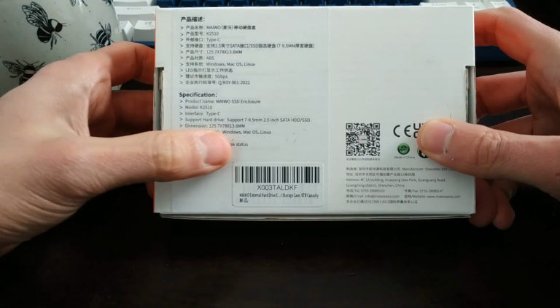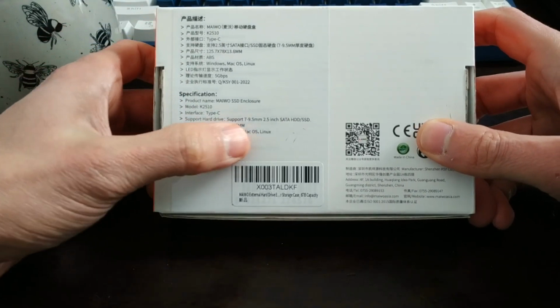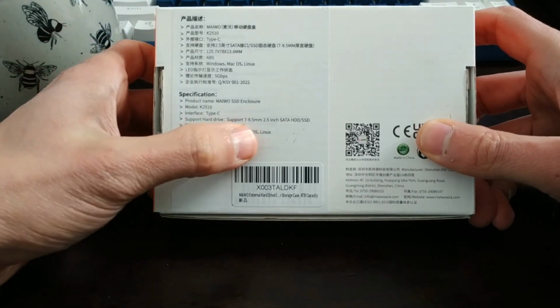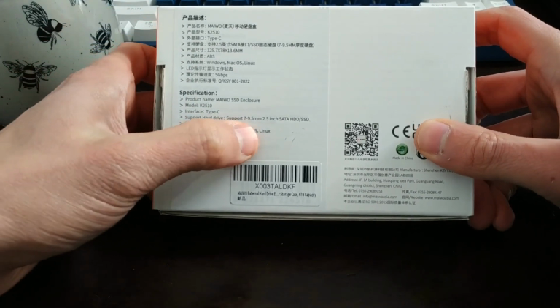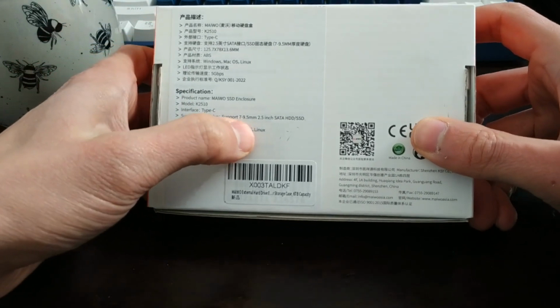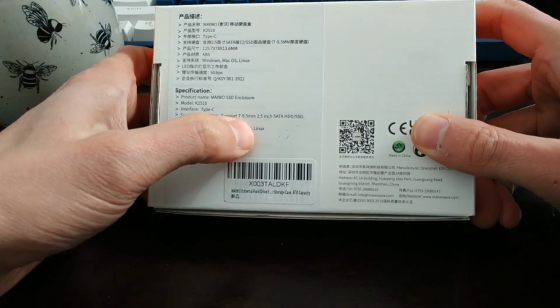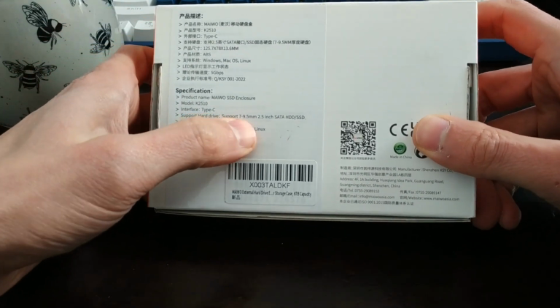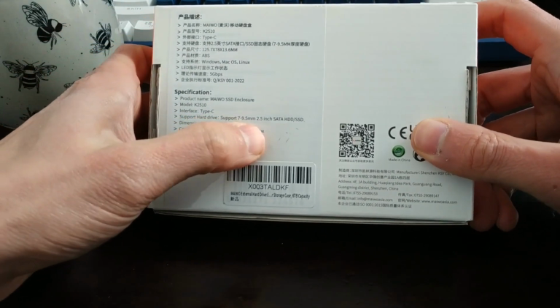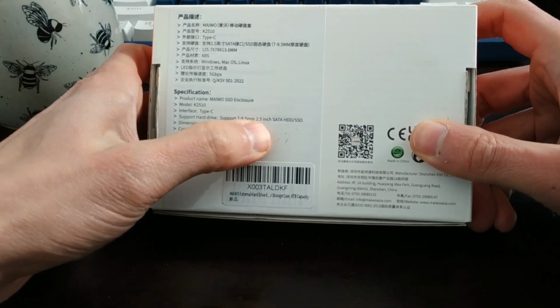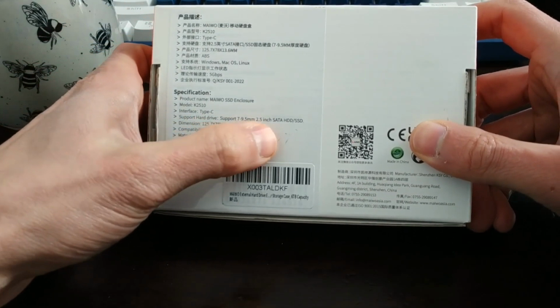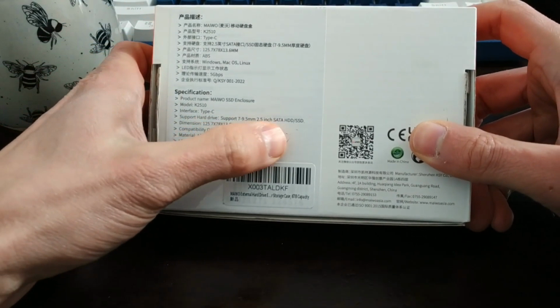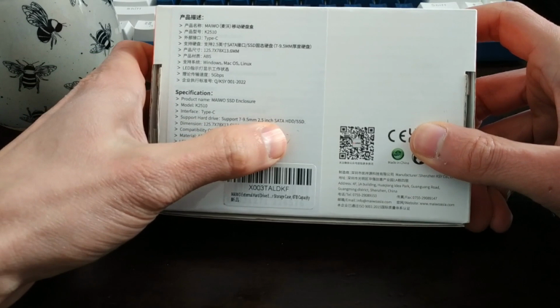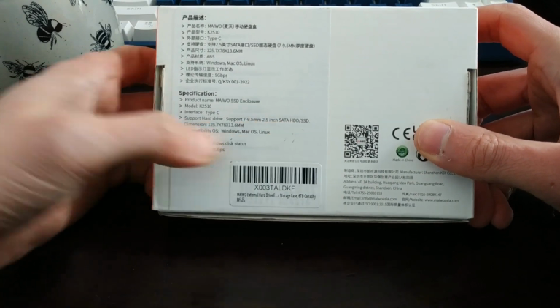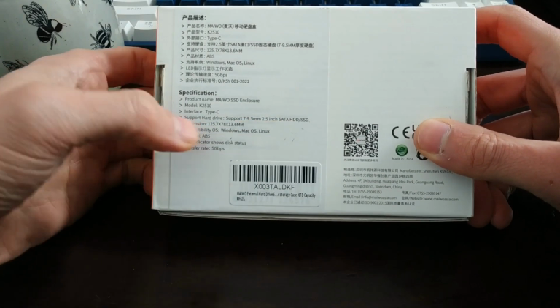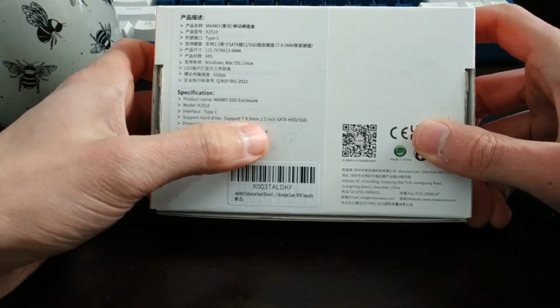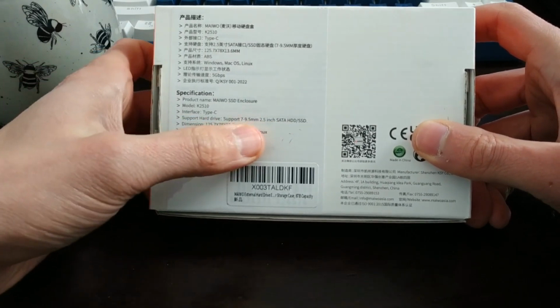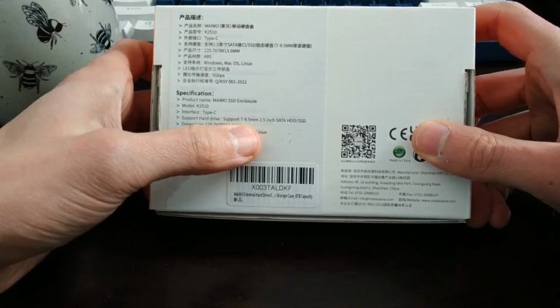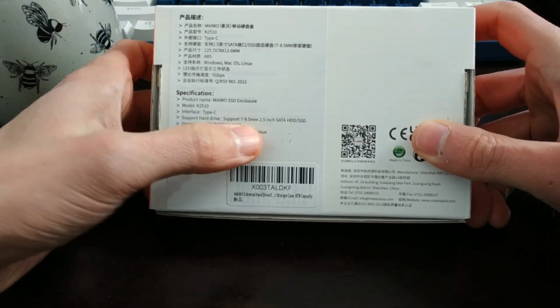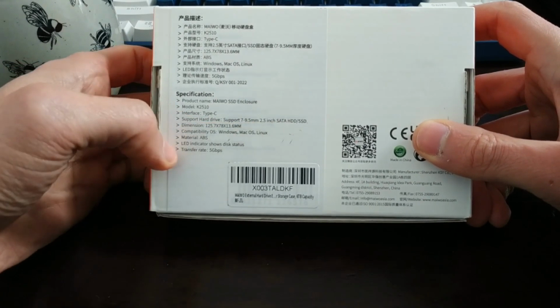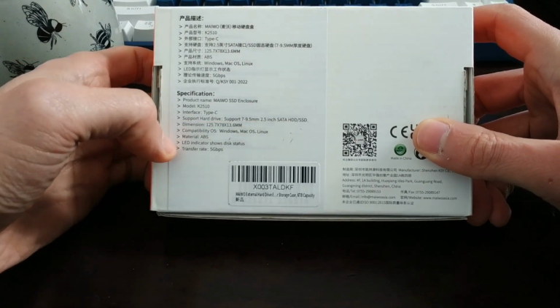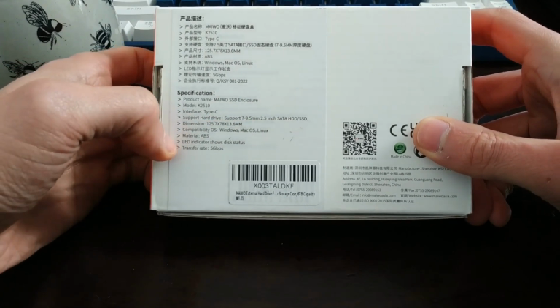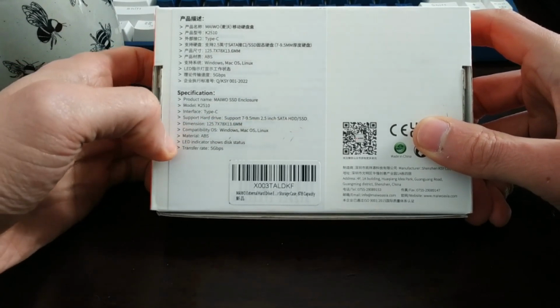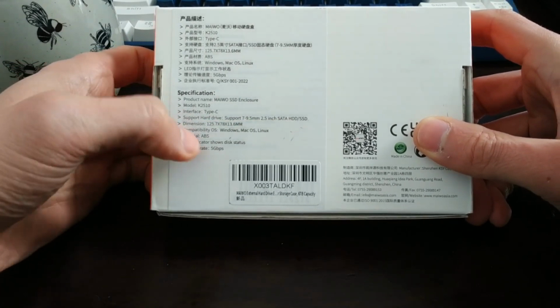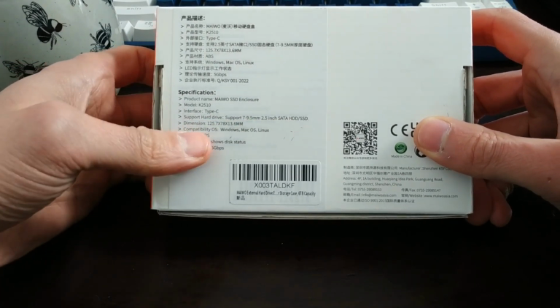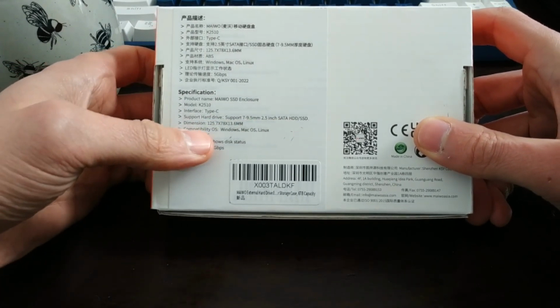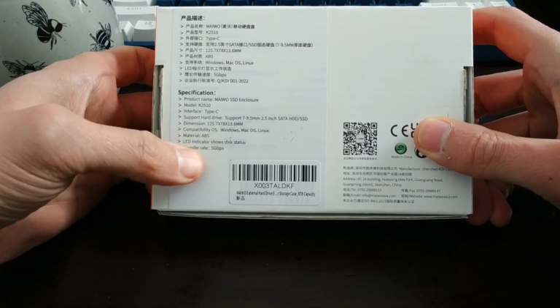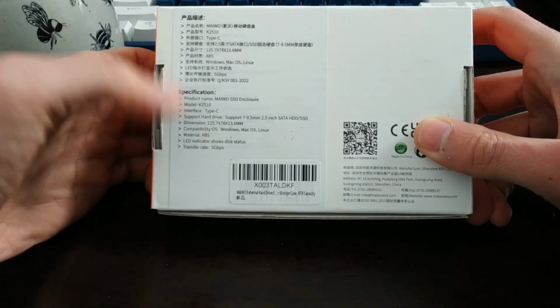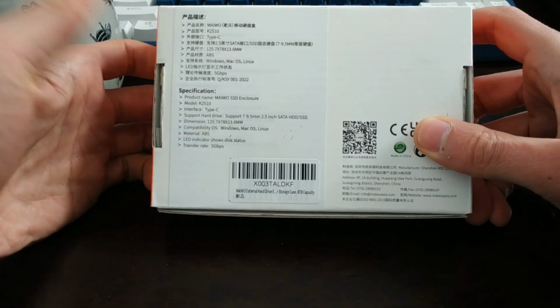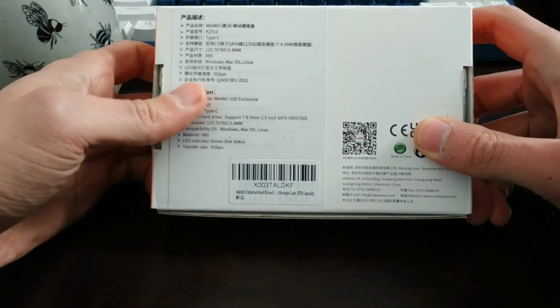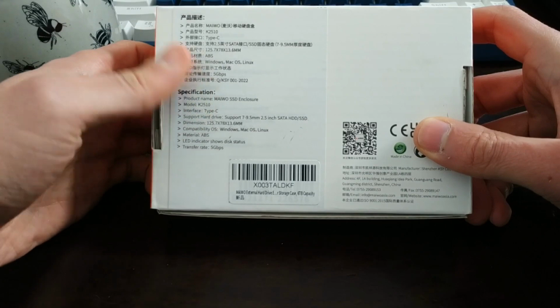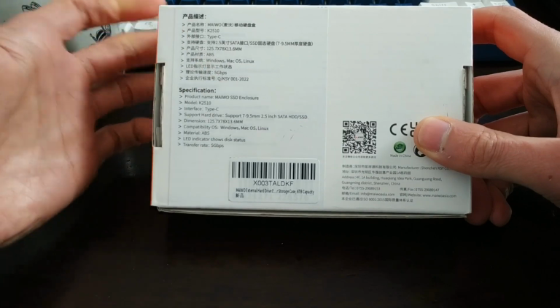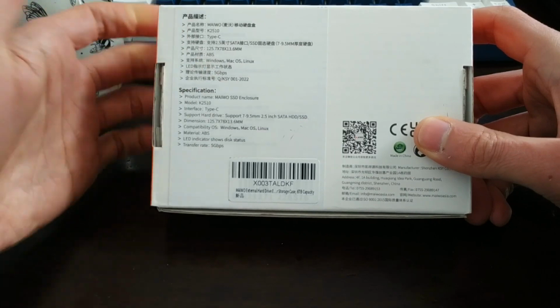It says here it supports 2.5 inch SATA, 7 to 9.5 millimeter. You've got your dimensions and all that sort of stuff. Basically, they're all the same.